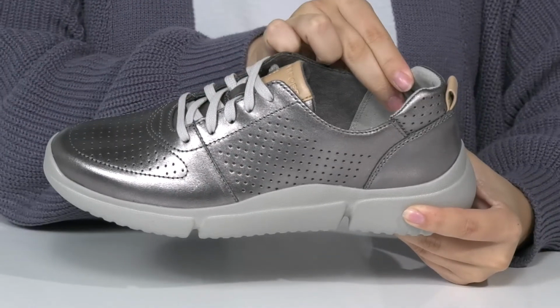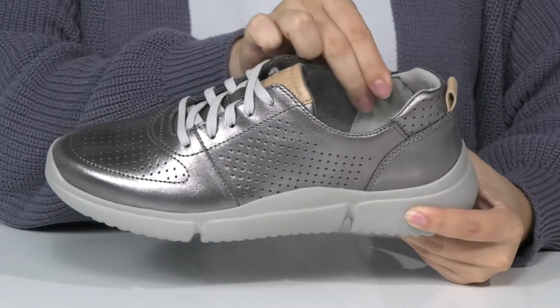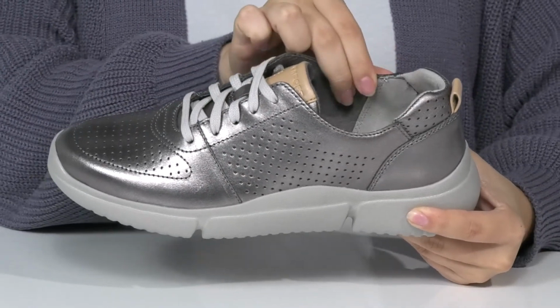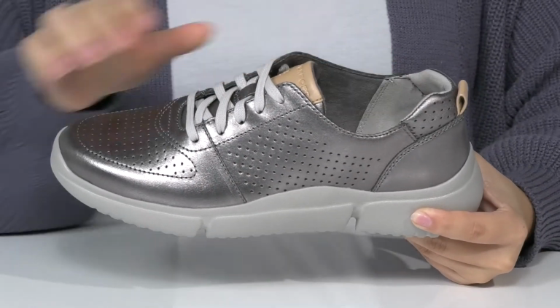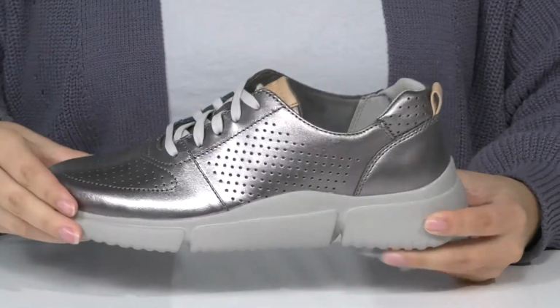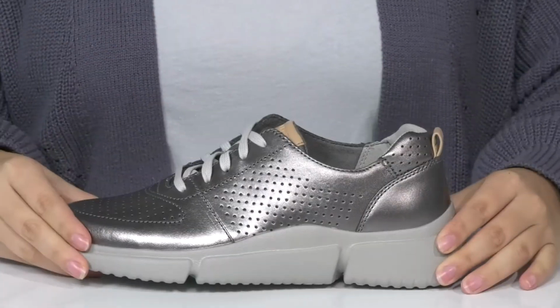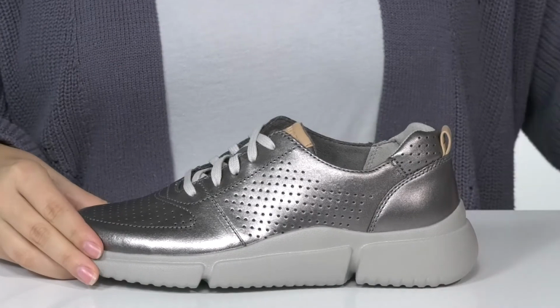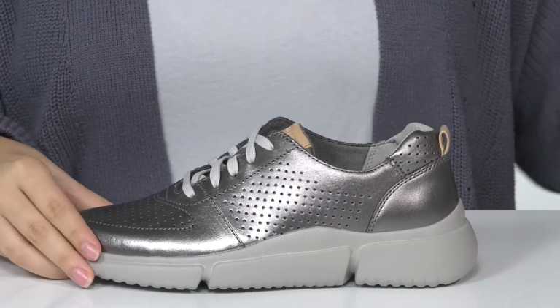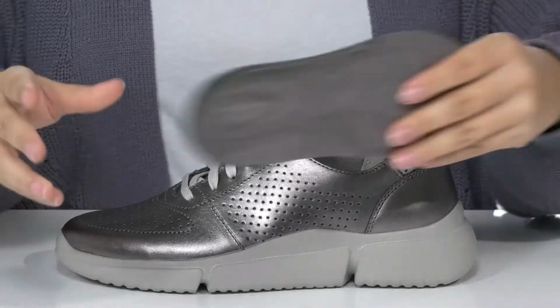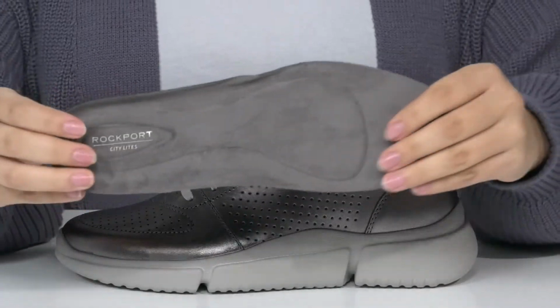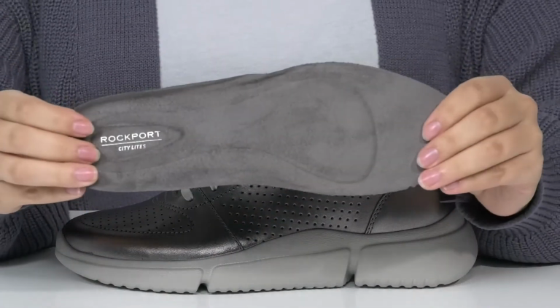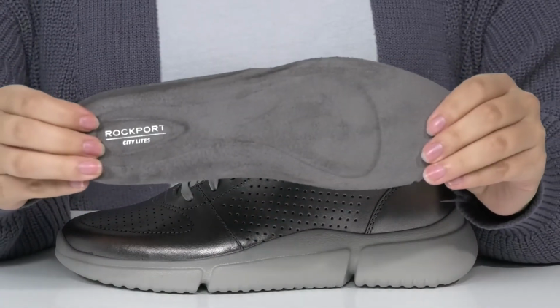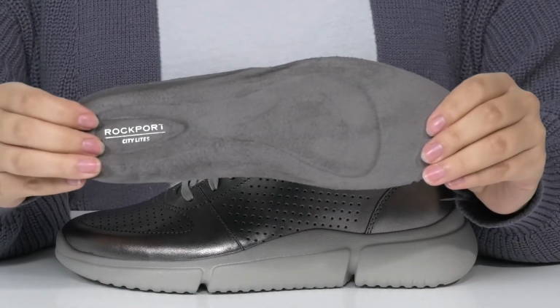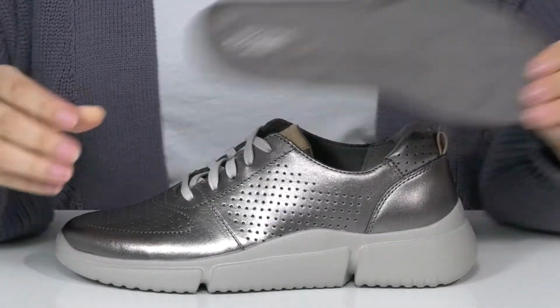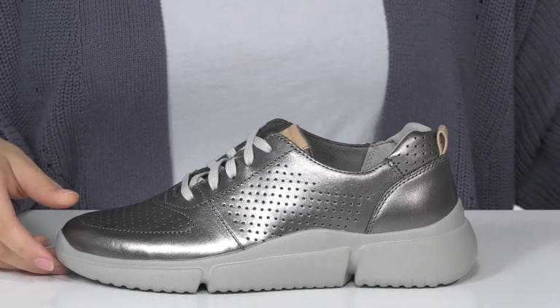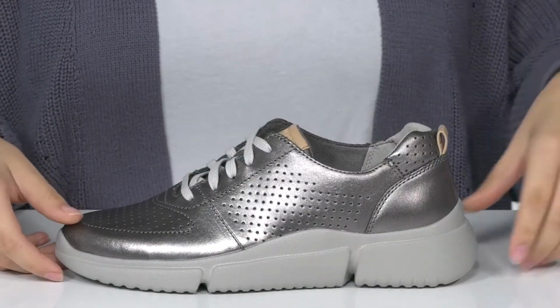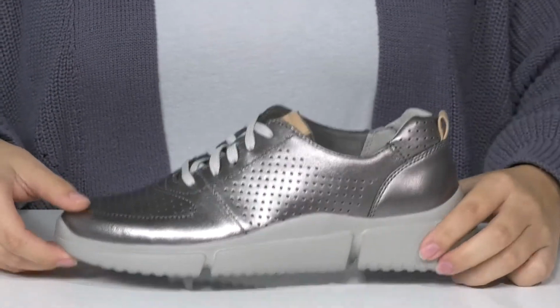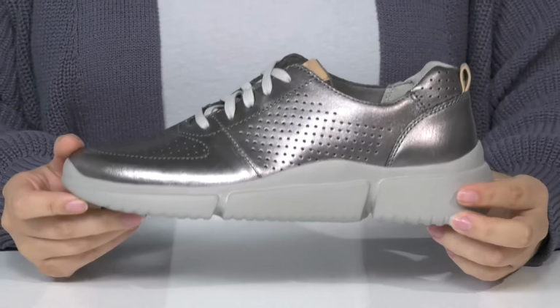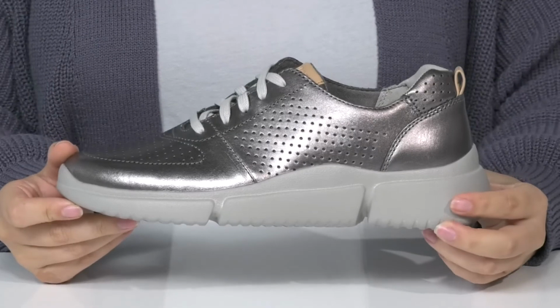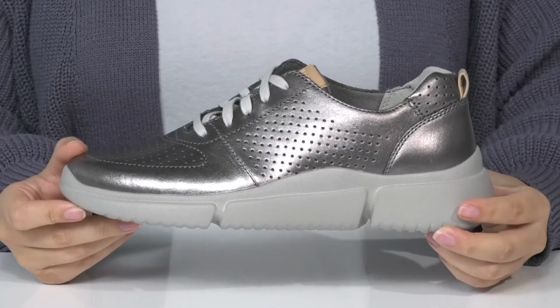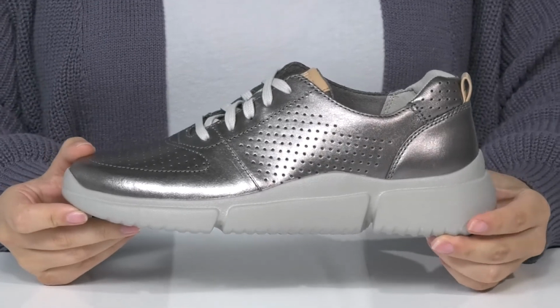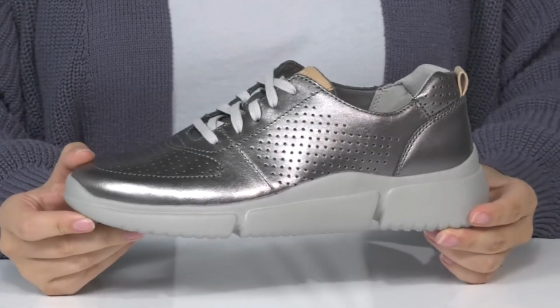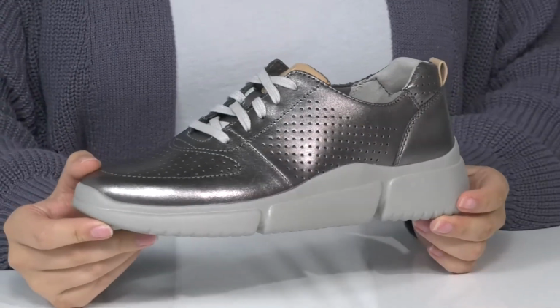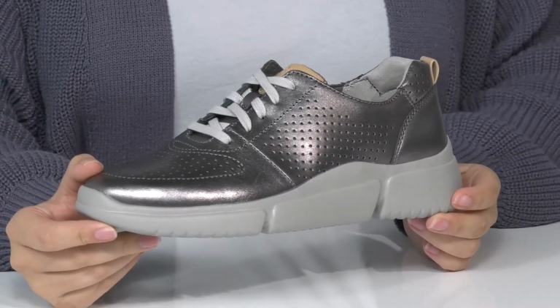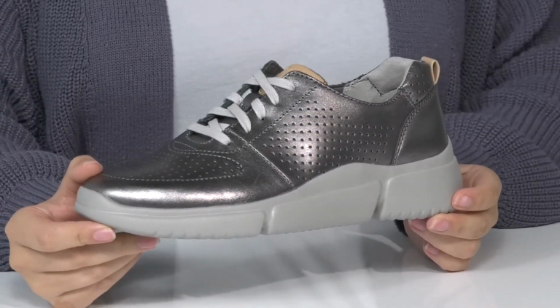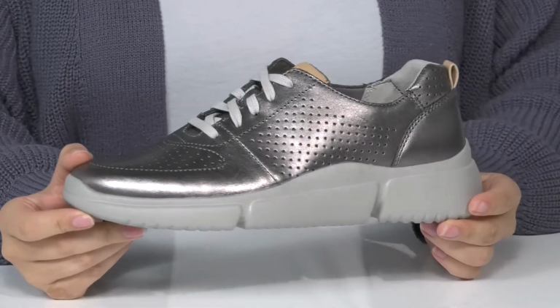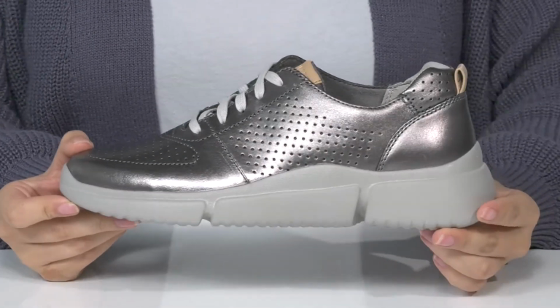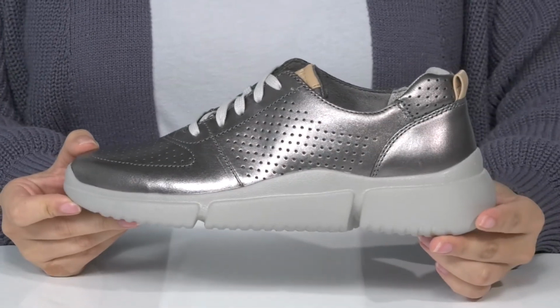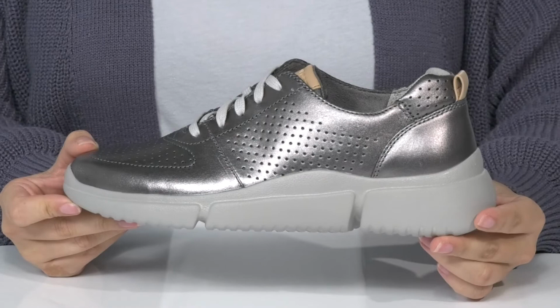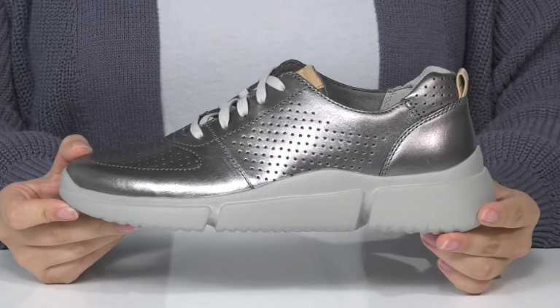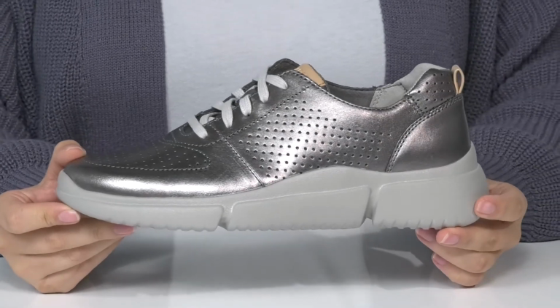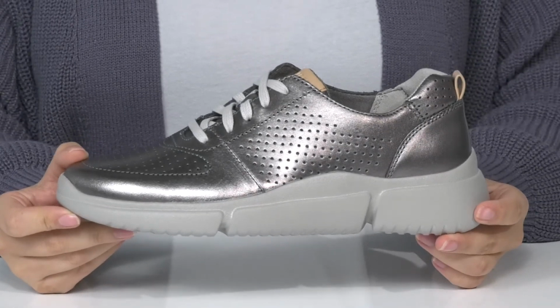Inside, there is a soft textile lining. These do come with a removable insole. That midsole will give you a small boost in height. These feature the shock absorbing True Tech technology that provides extra support.